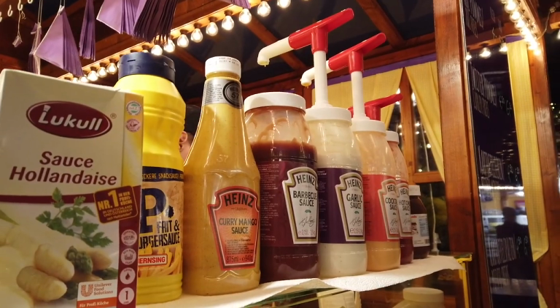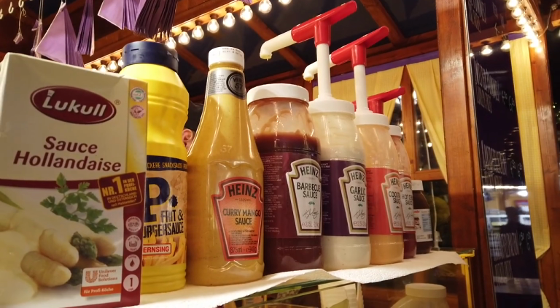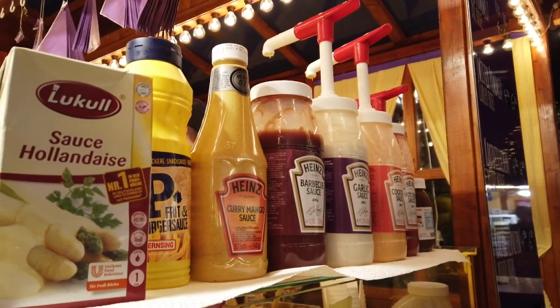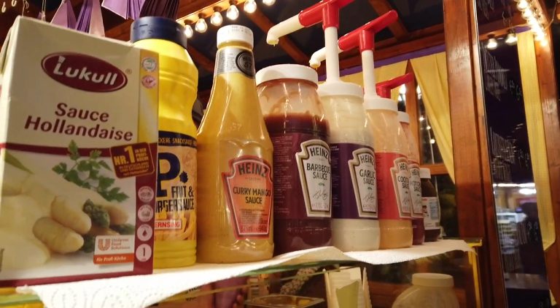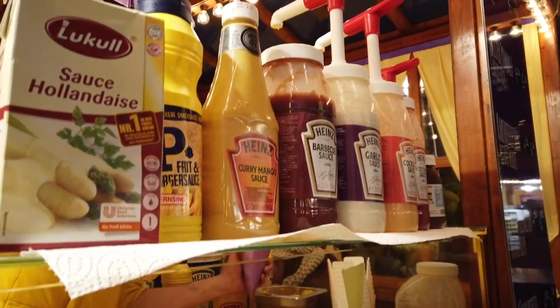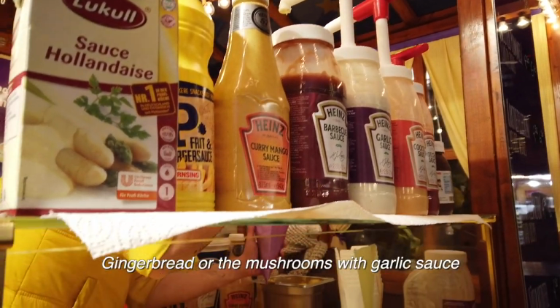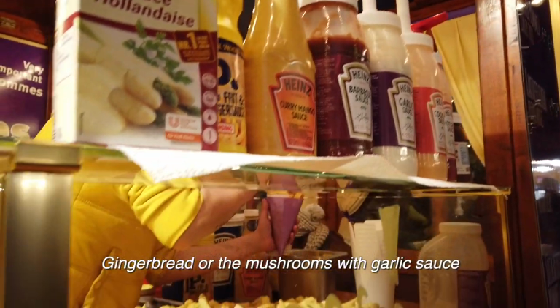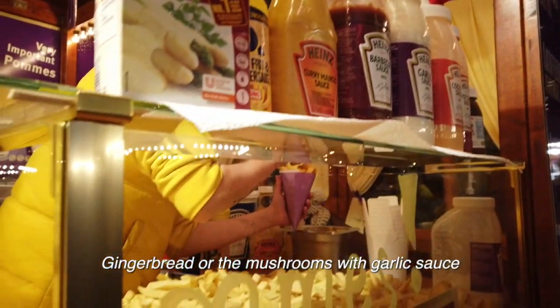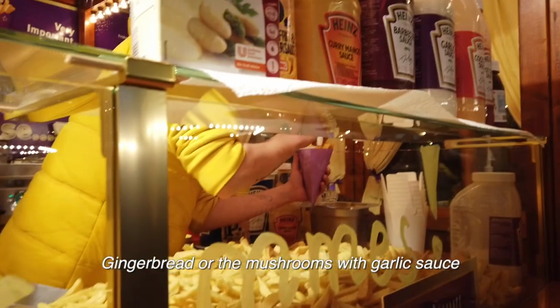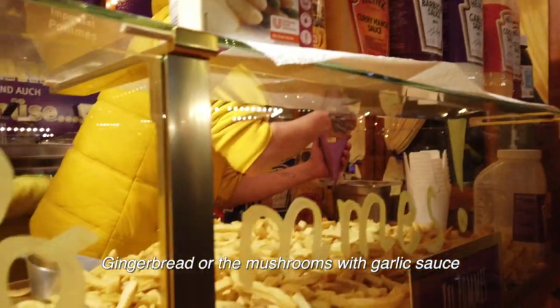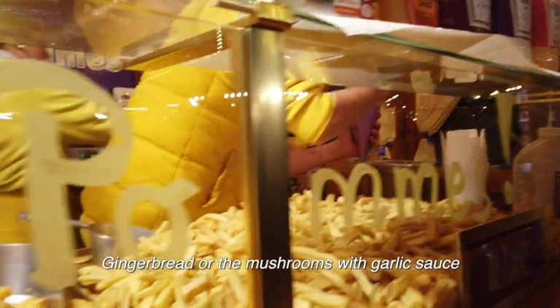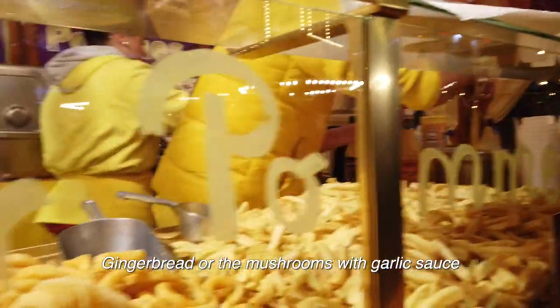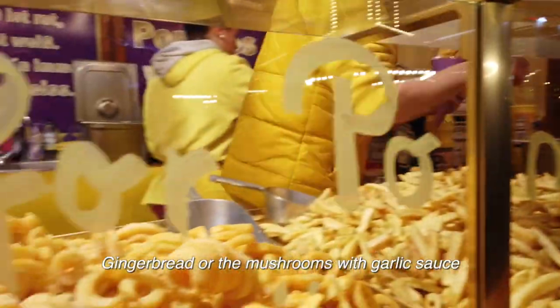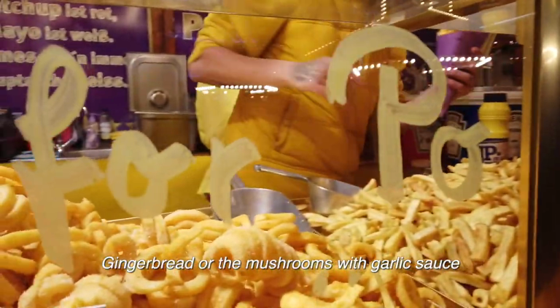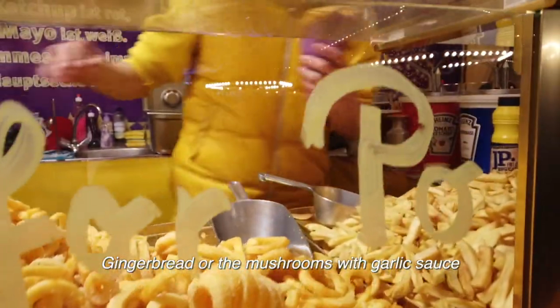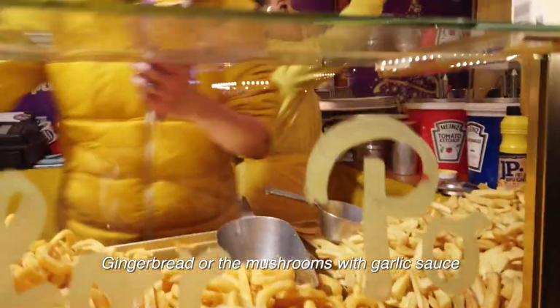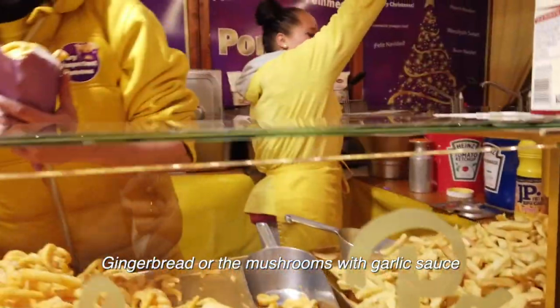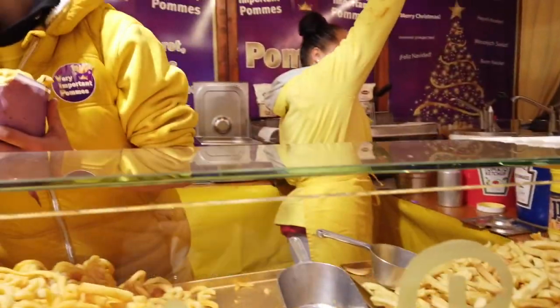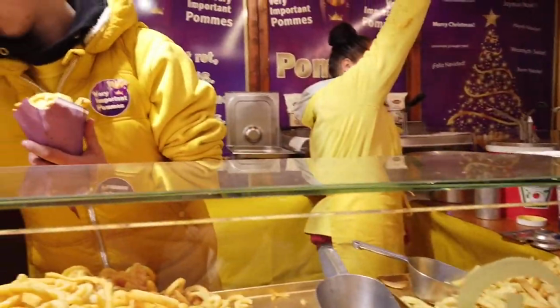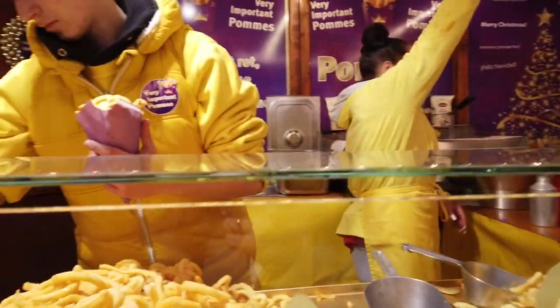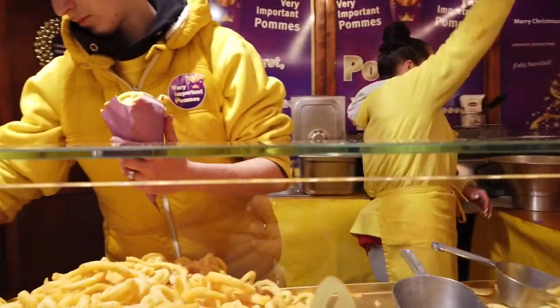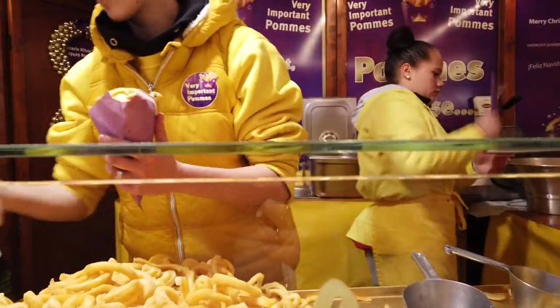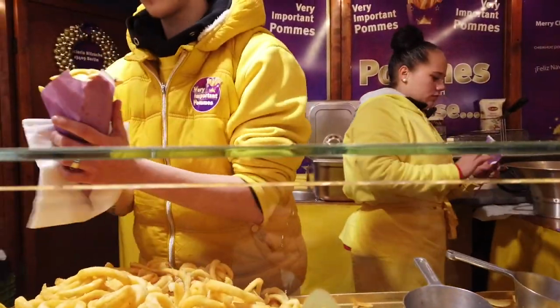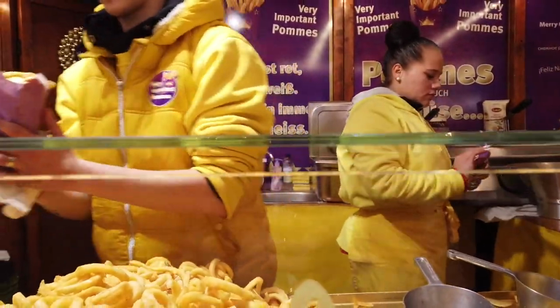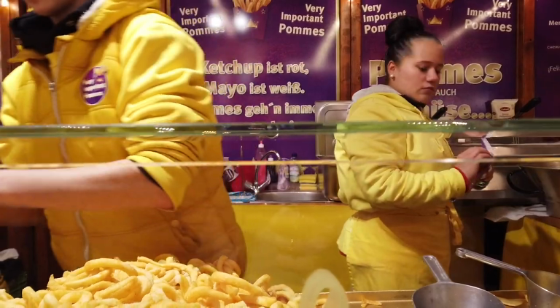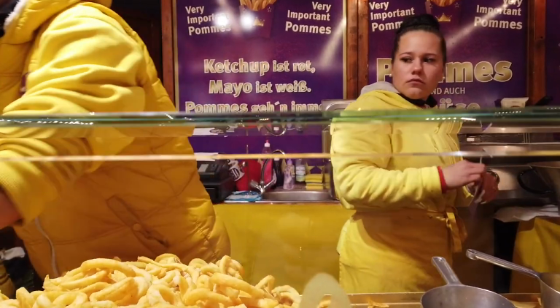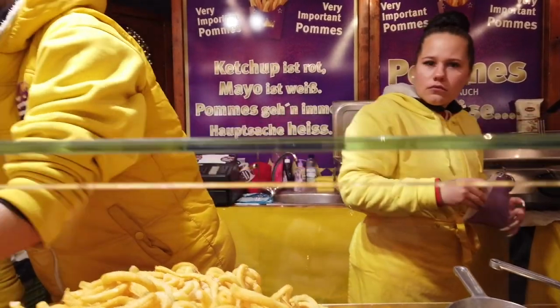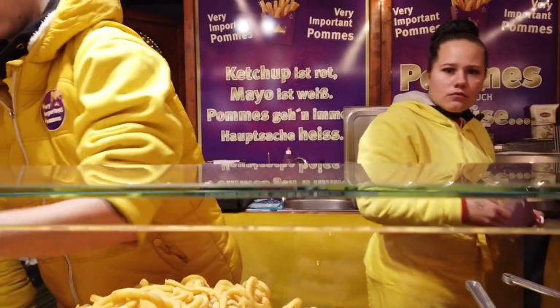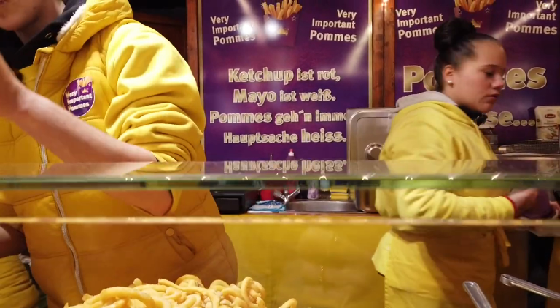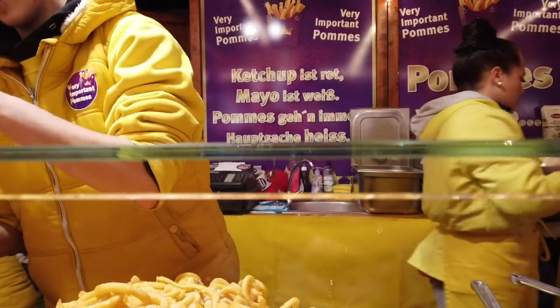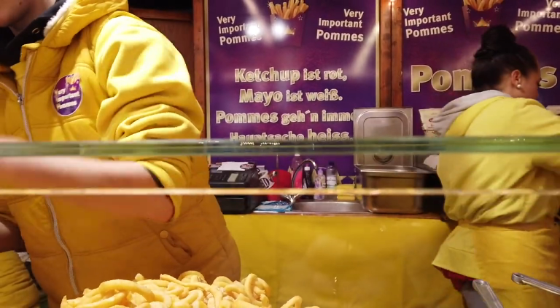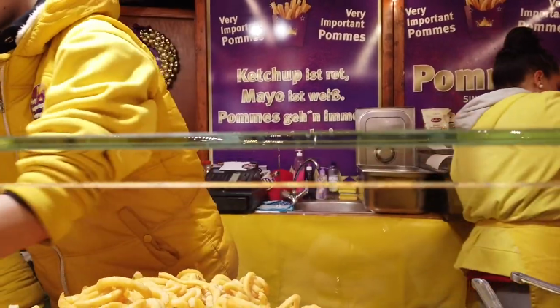These days, aside from the classic German holiday favorites like Lebkuchen or Champignons mit Knoblauchsauce, you'll also find some international favorites like fries that come with various sauces.